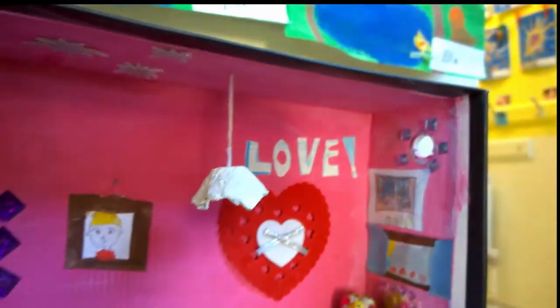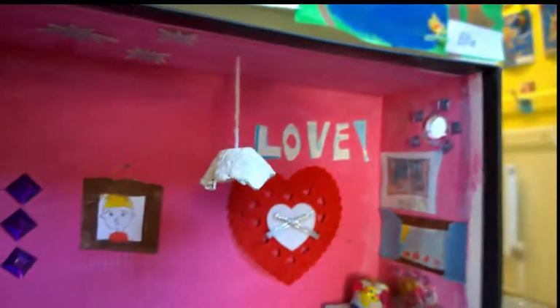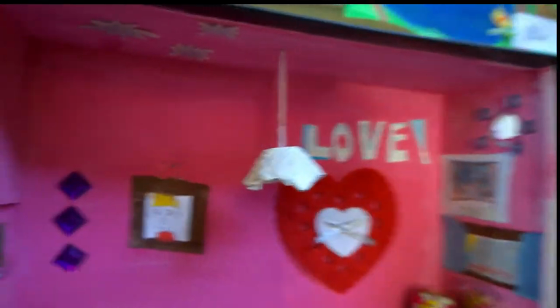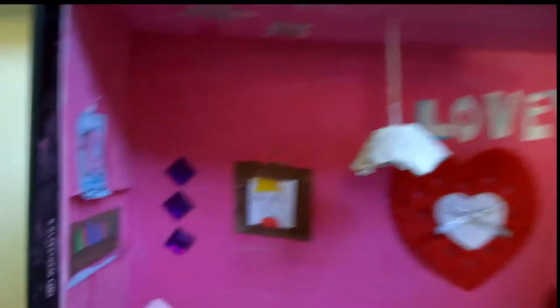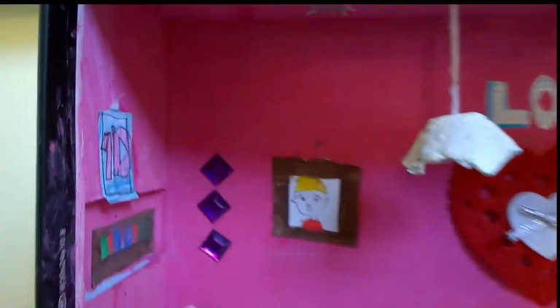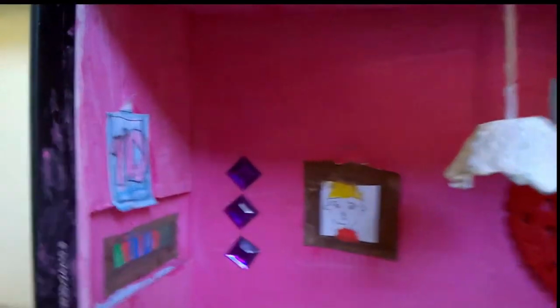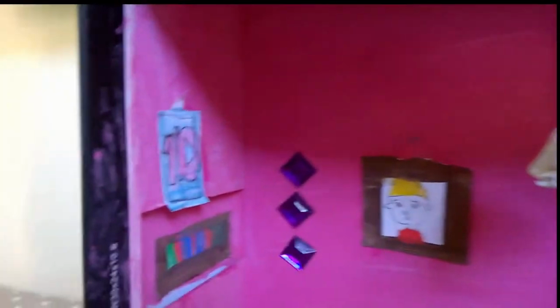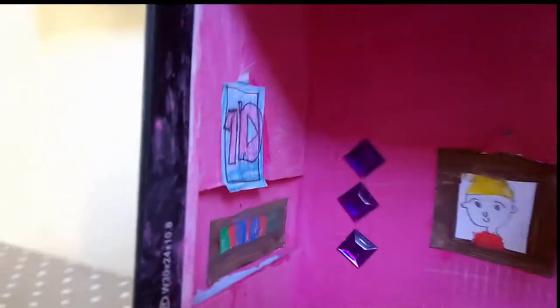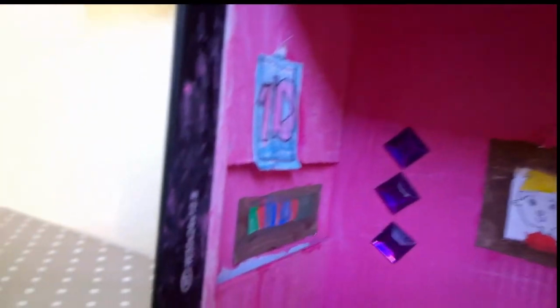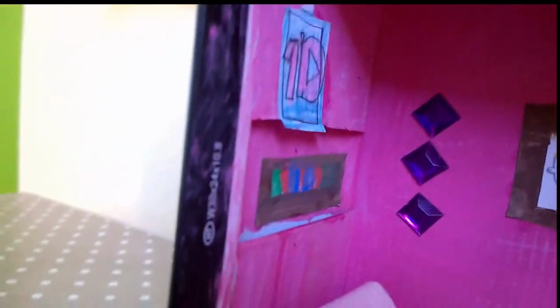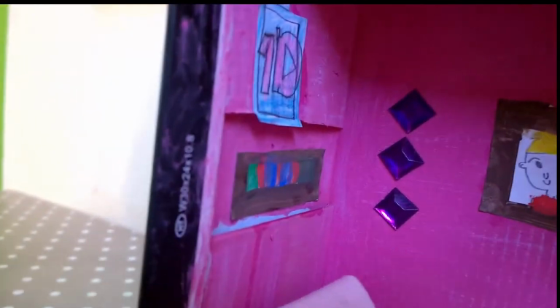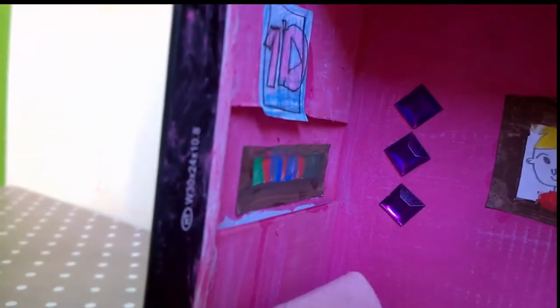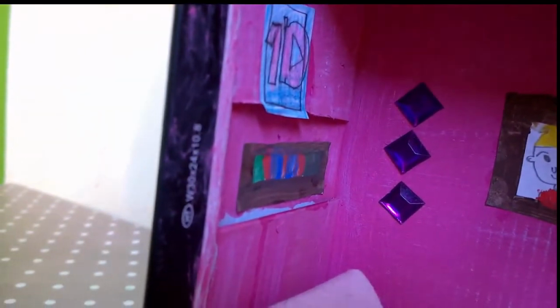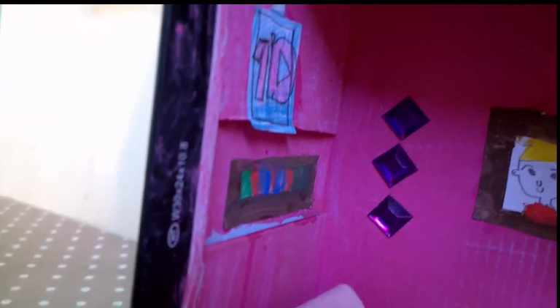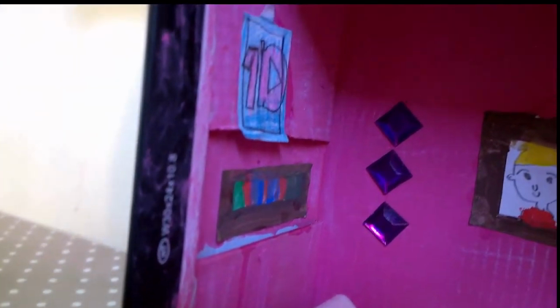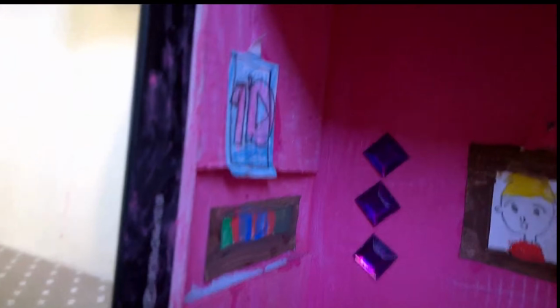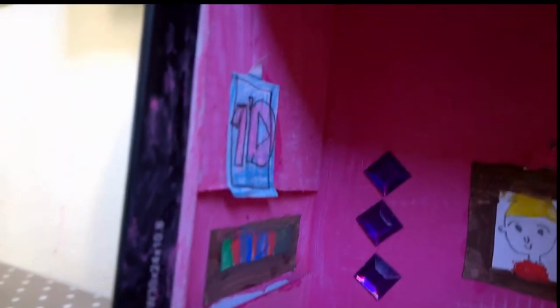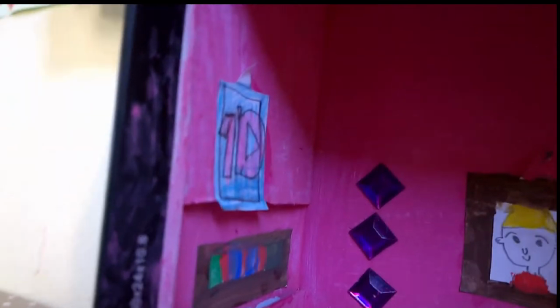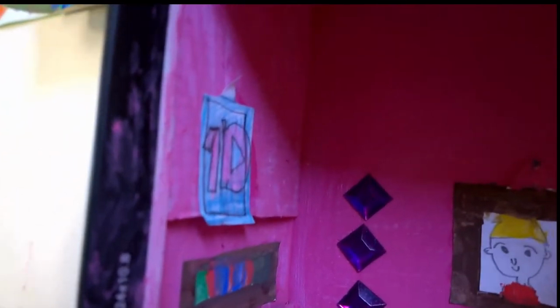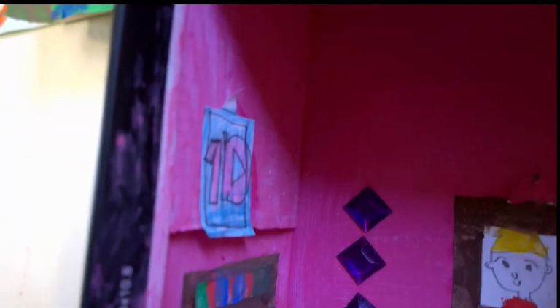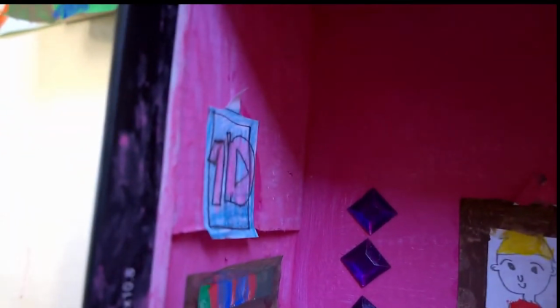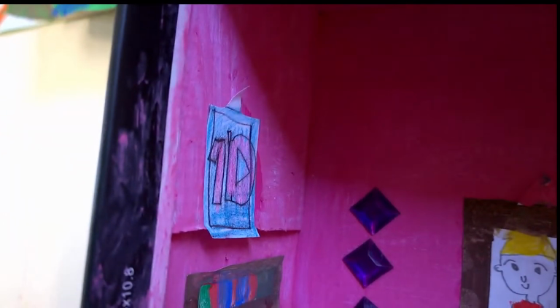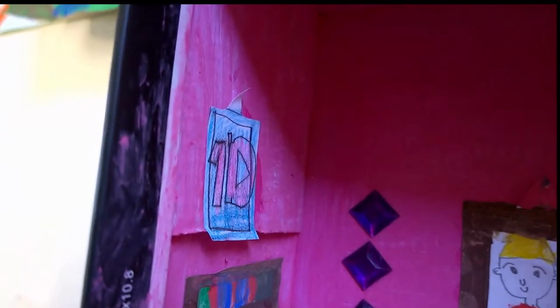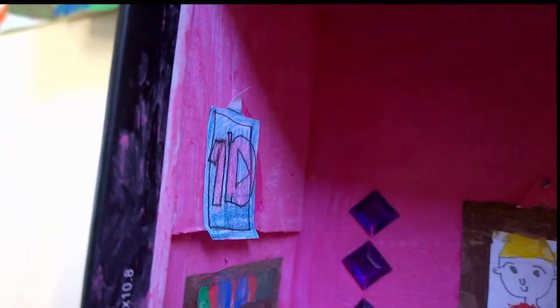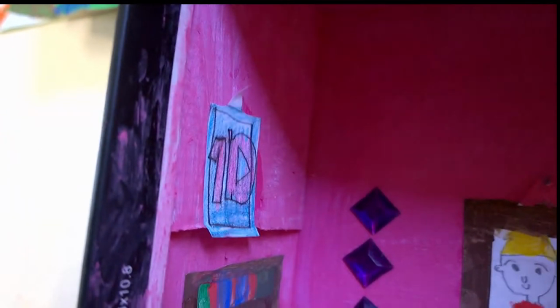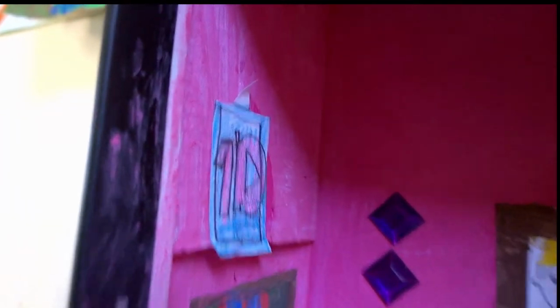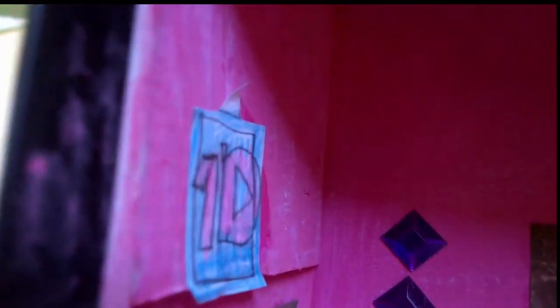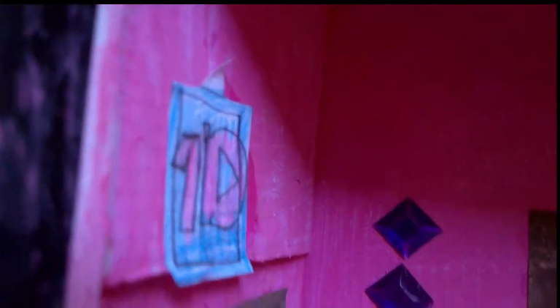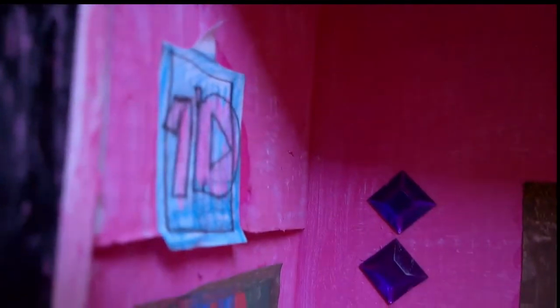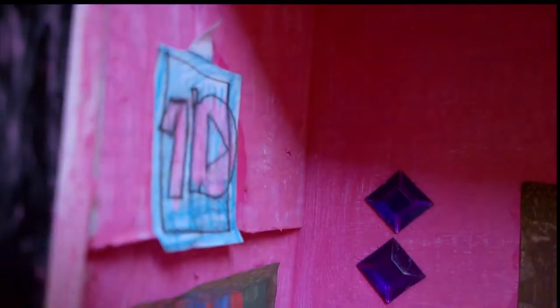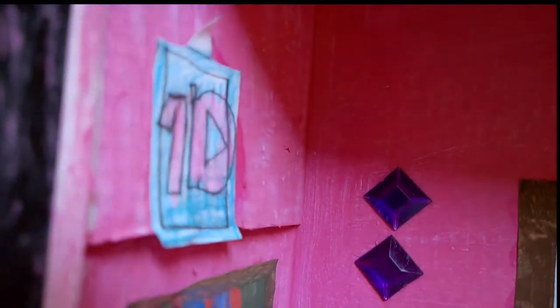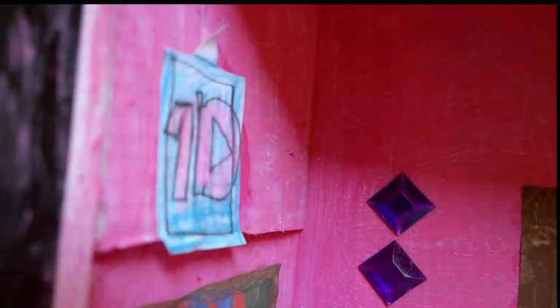Over on this side is the bookshelf? Yeah. And above the bookshelf? There's a picture. One Direction!